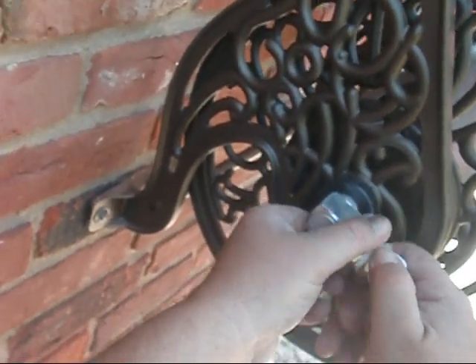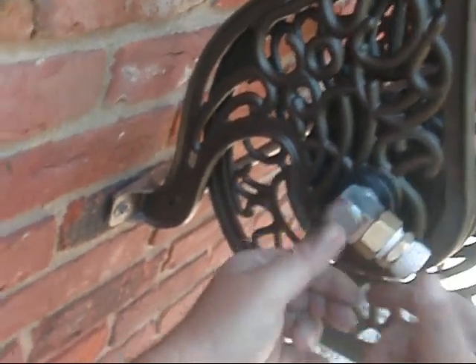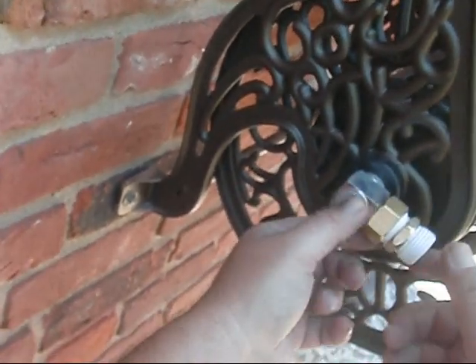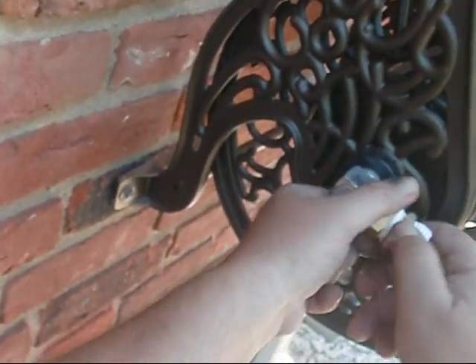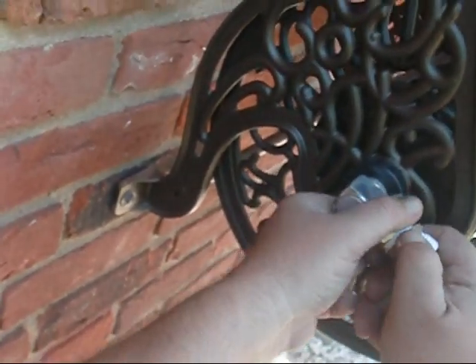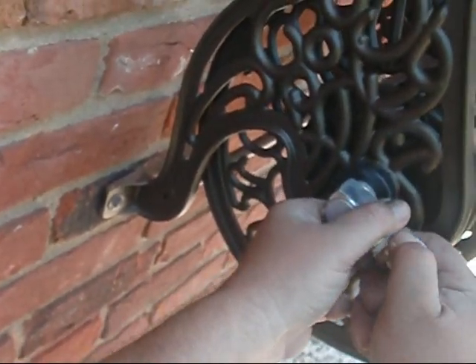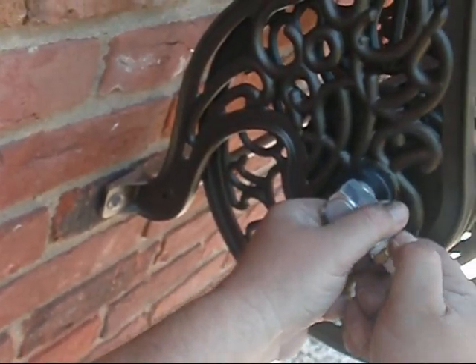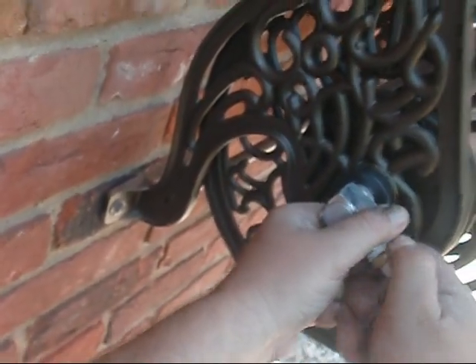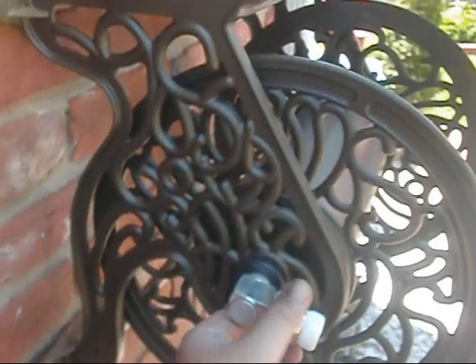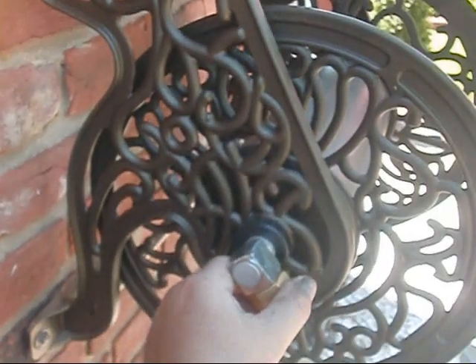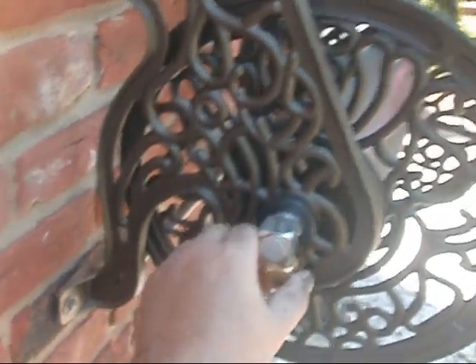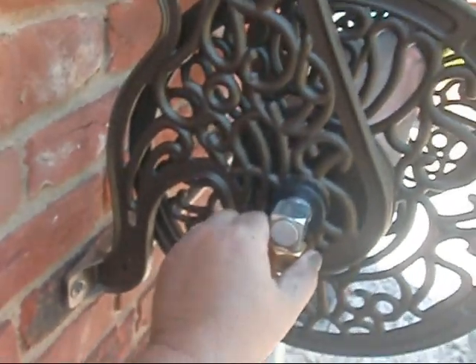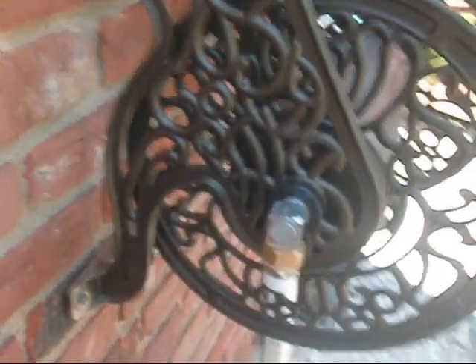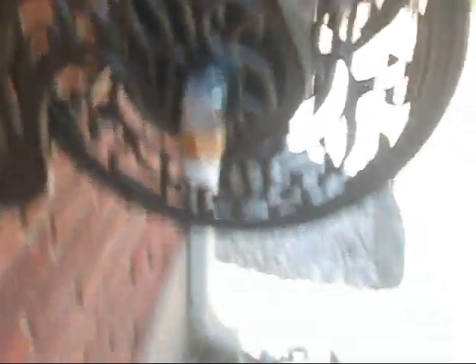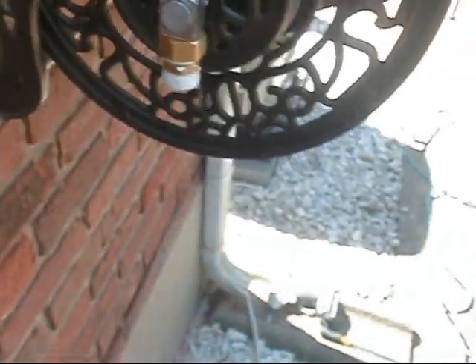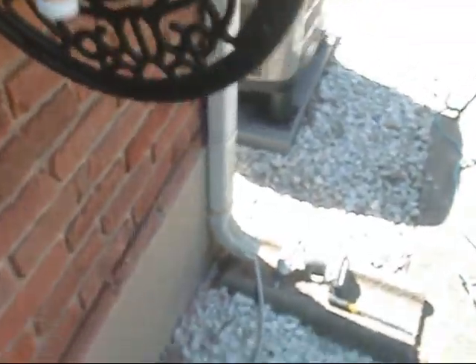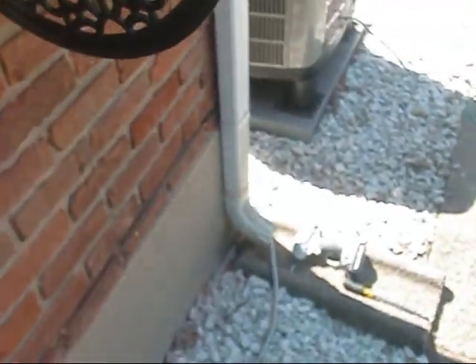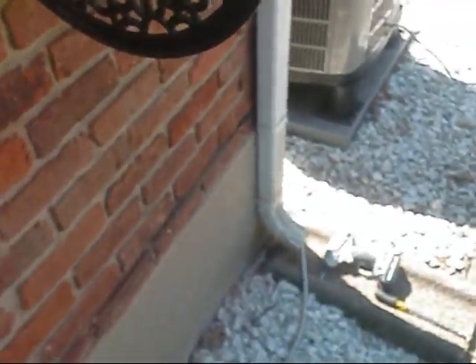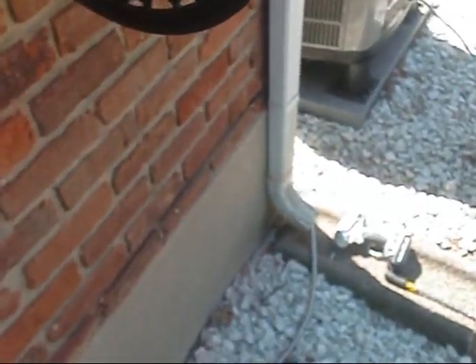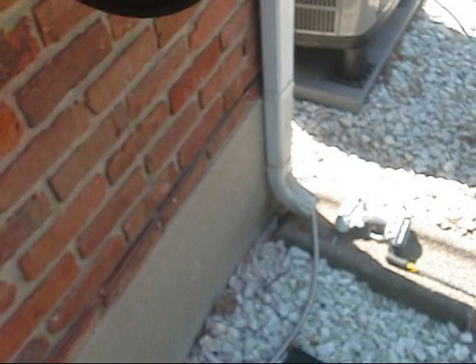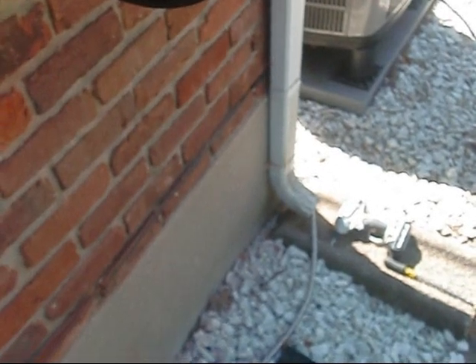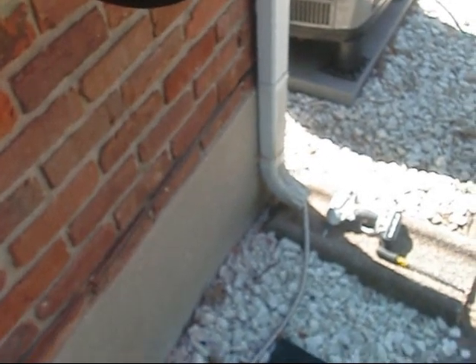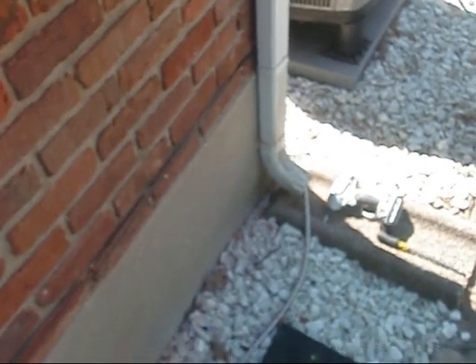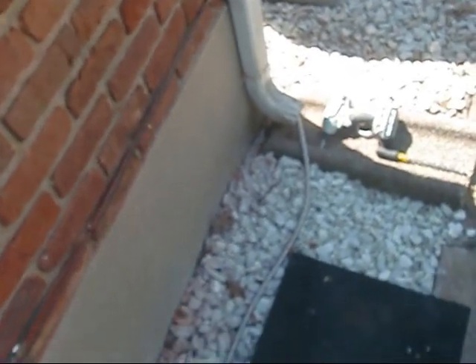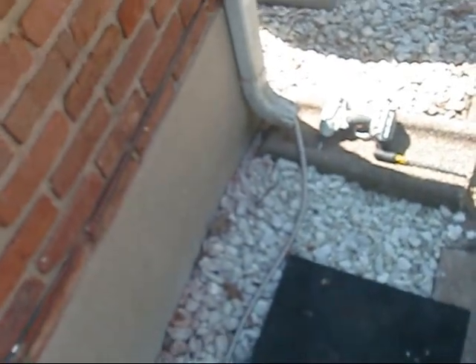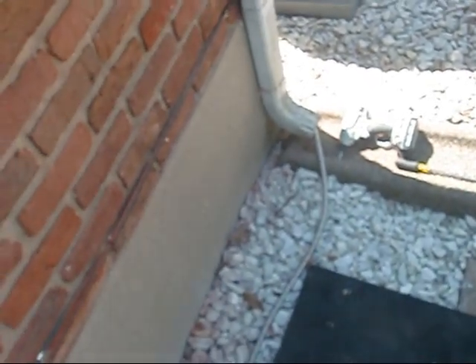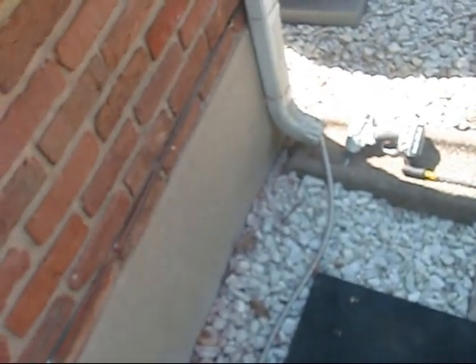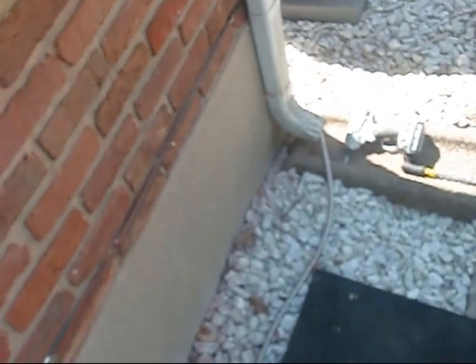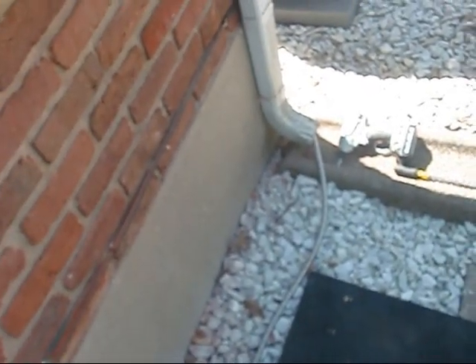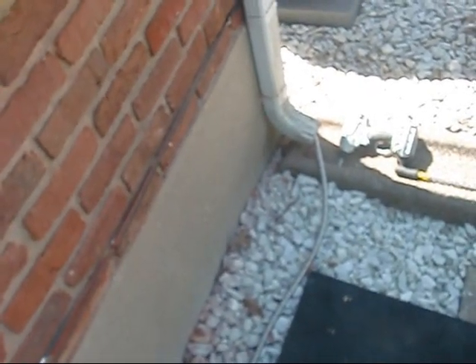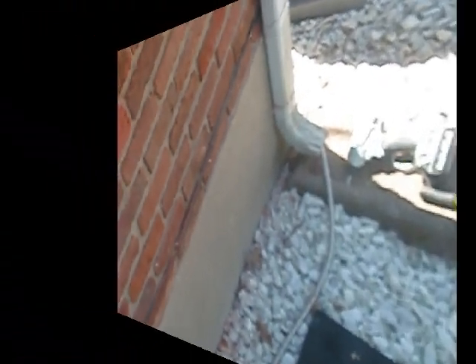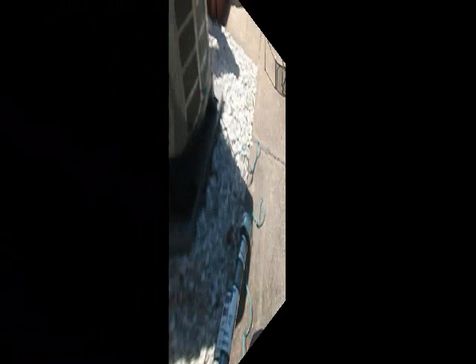You don't want to go nuts with this either. Alright, let me get back after it and get a few more hangers on here, and we'll put the big hose on it and see what we got.